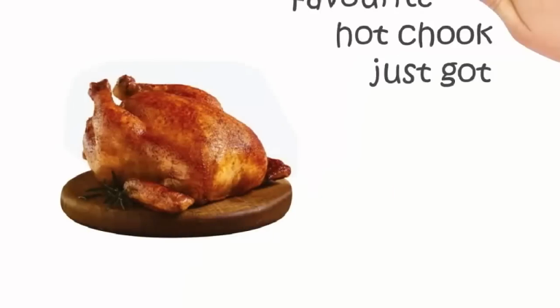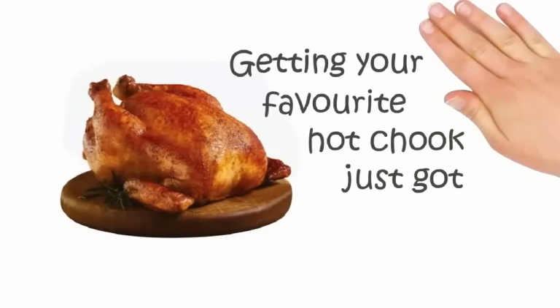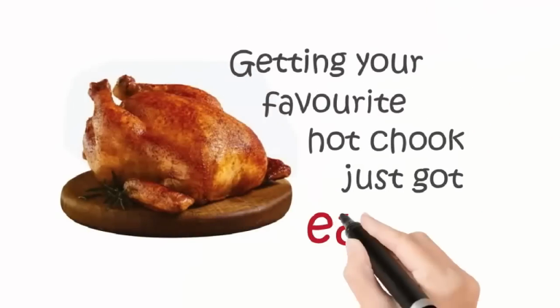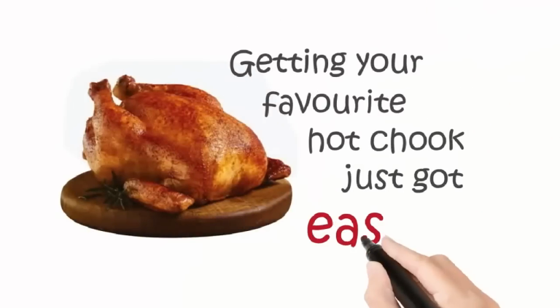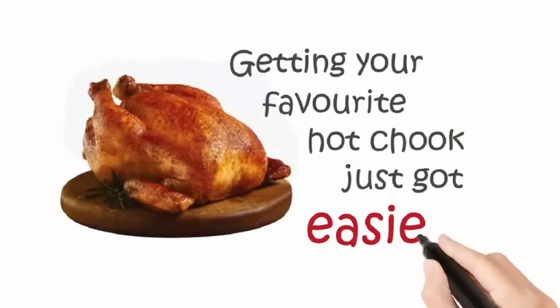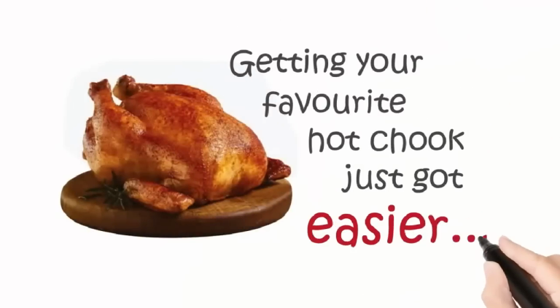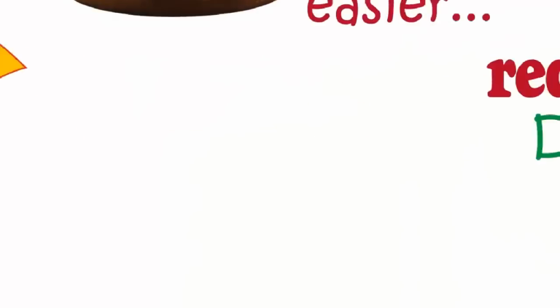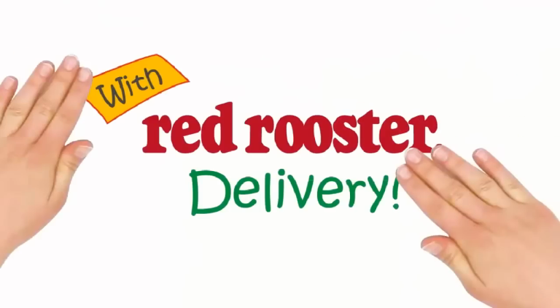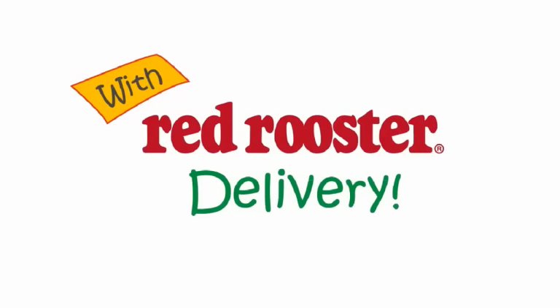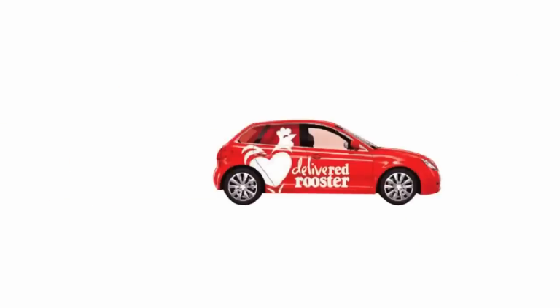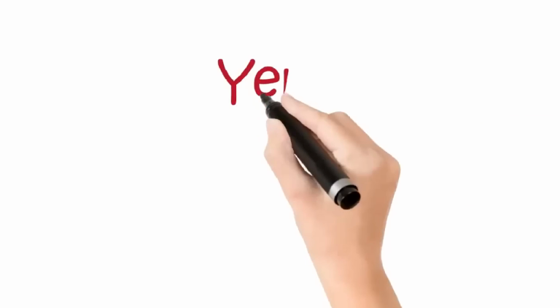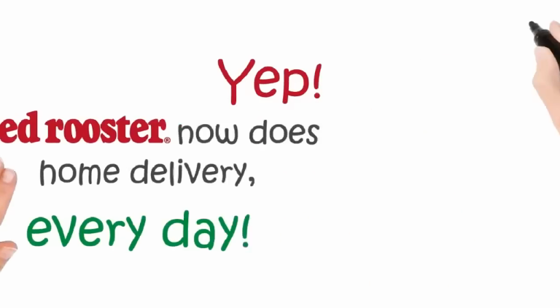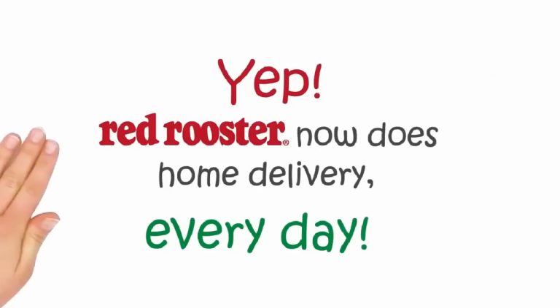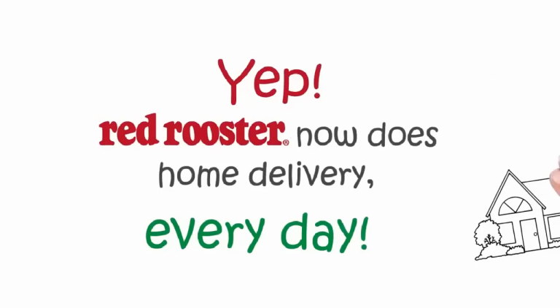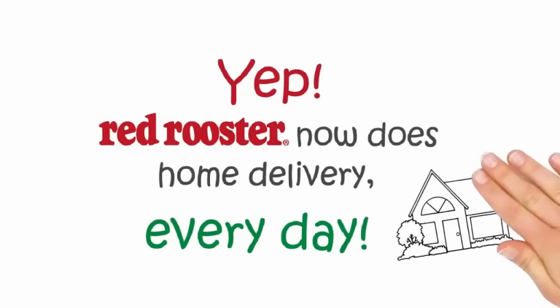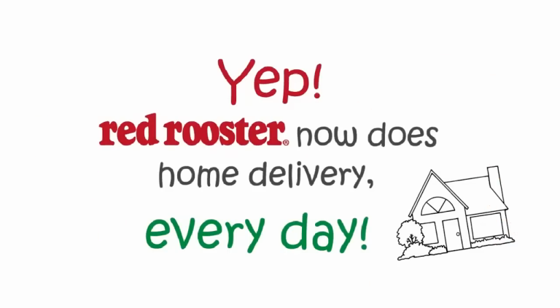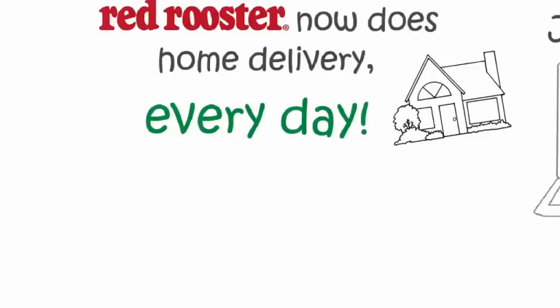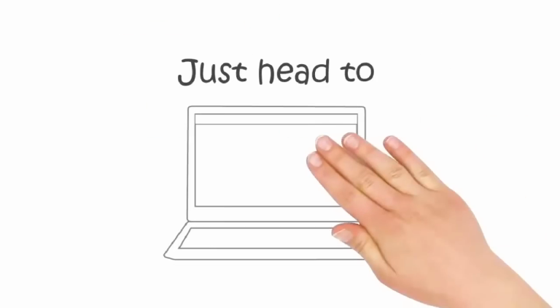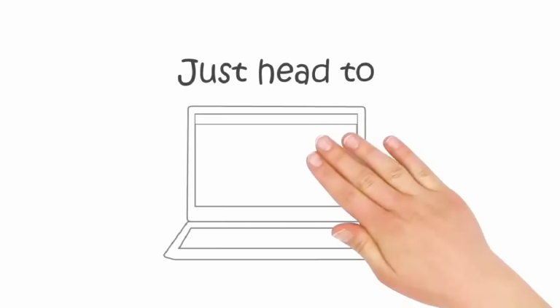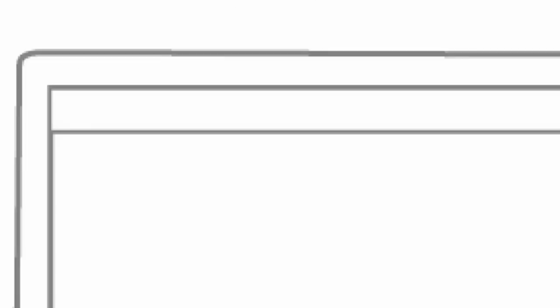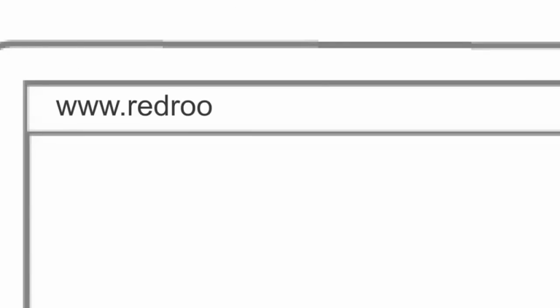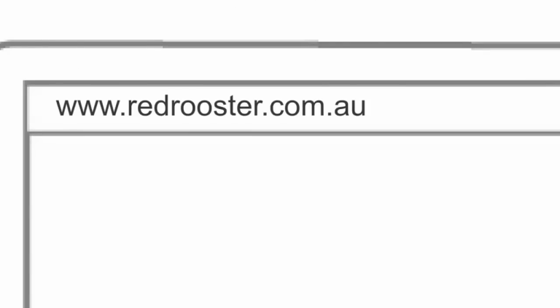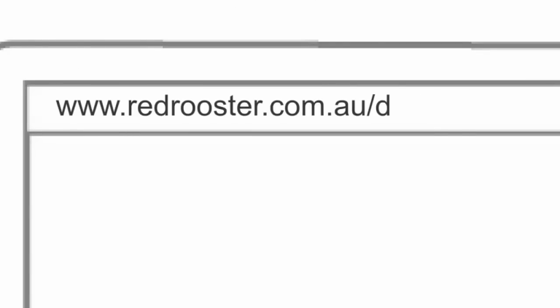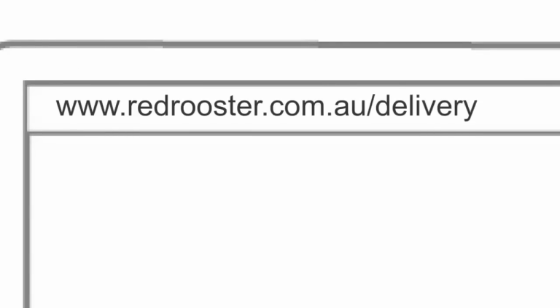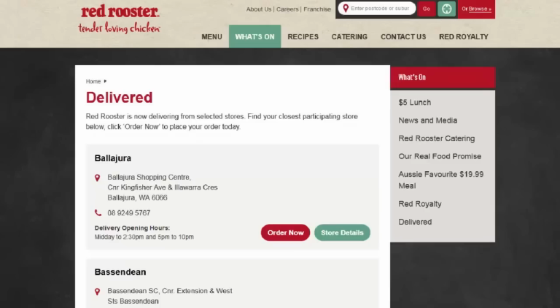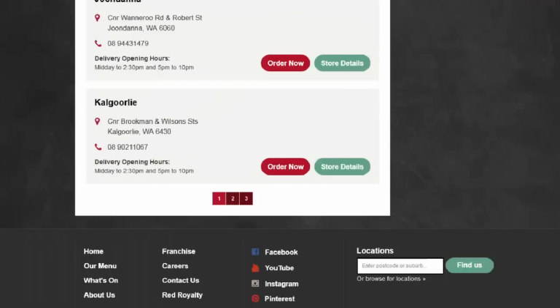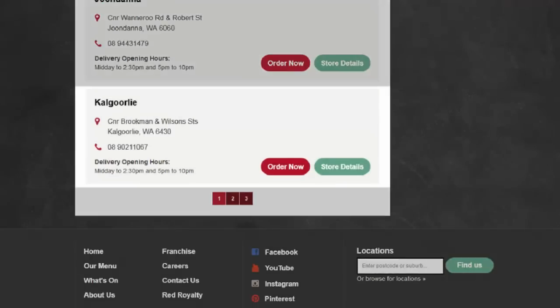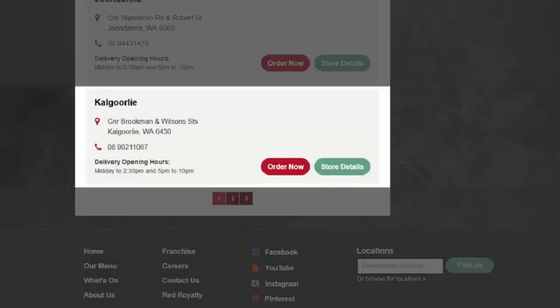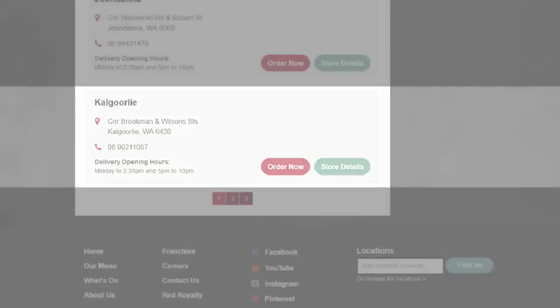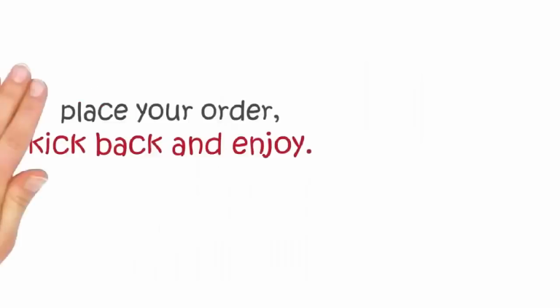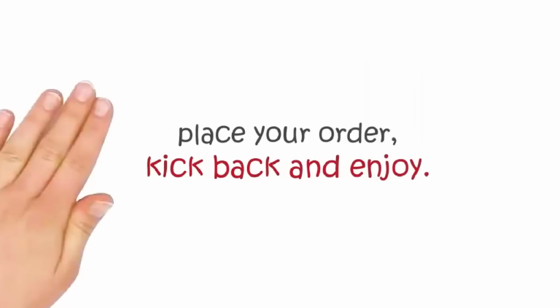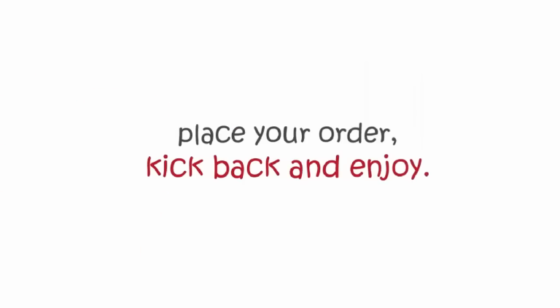Getting your favourite hot chog just got easier with Red Rooster Delivery. Yep, Red Rooster now does home delivery every day. Just head to redrooster.com.au/delivery, then click Kalgoorlie, place your order, kick back and enjoy.